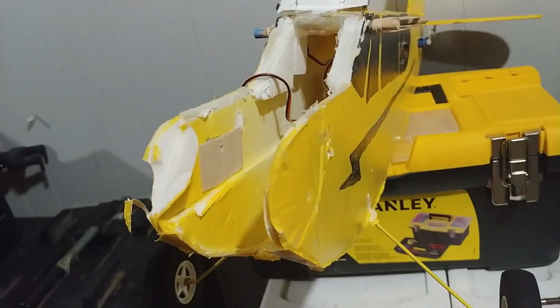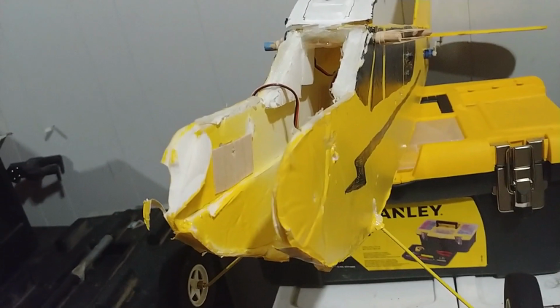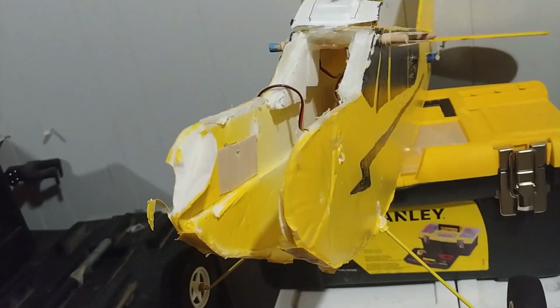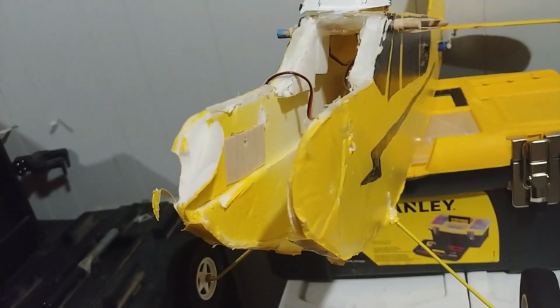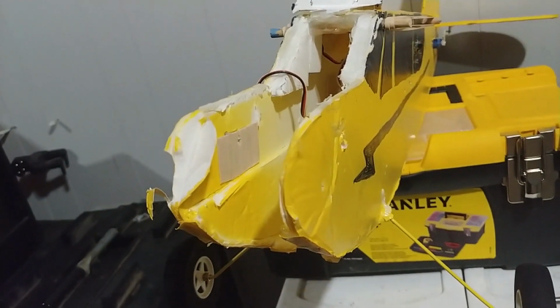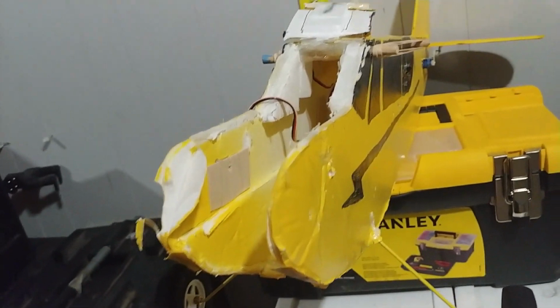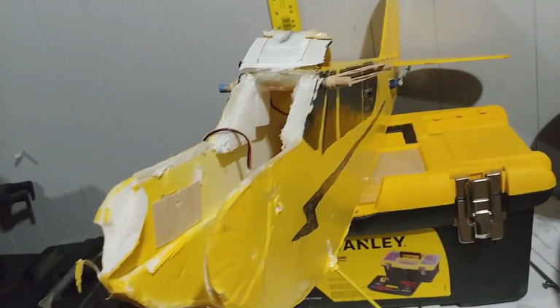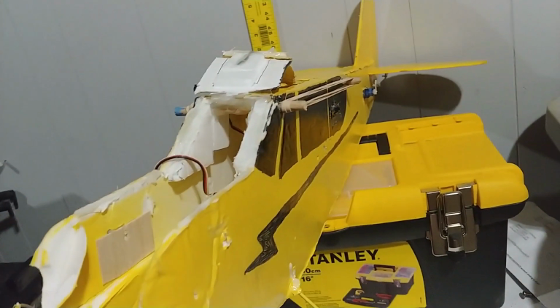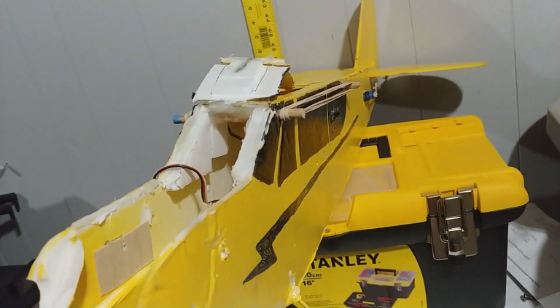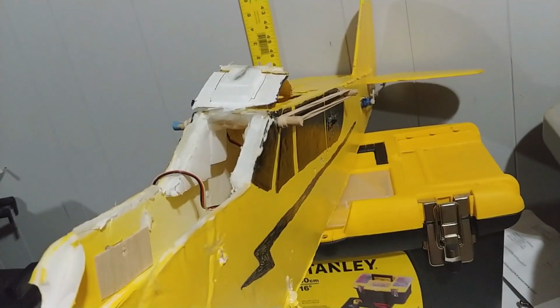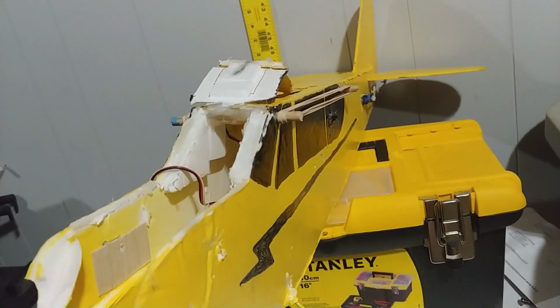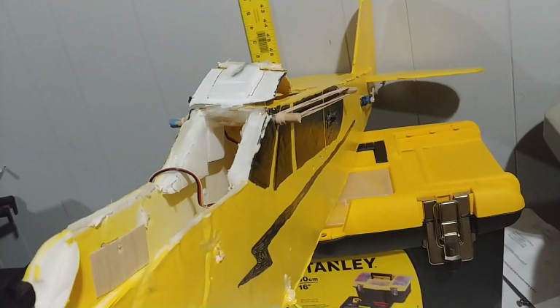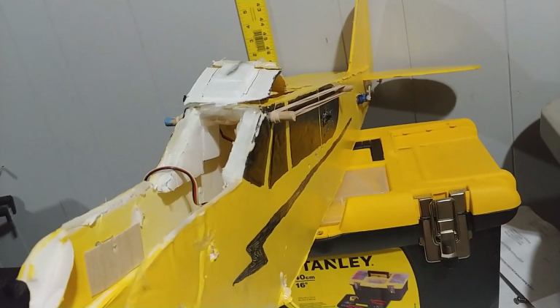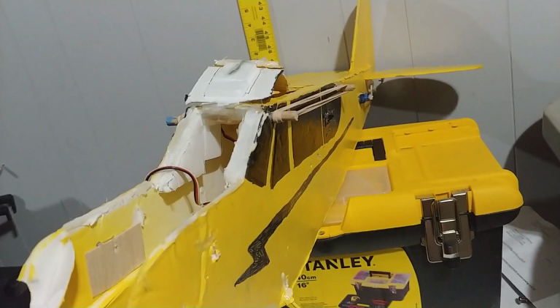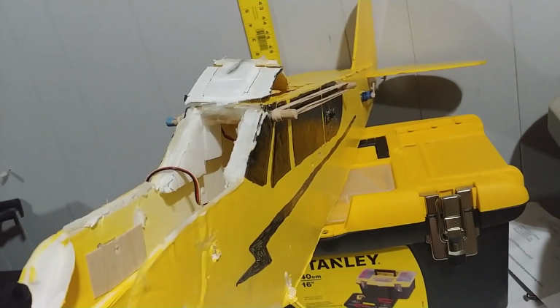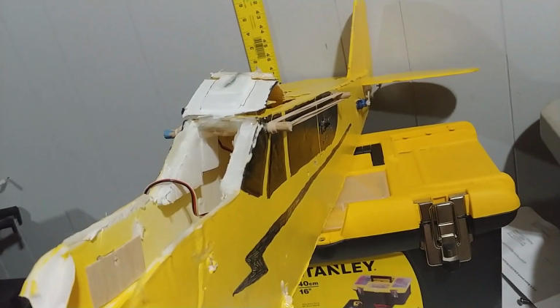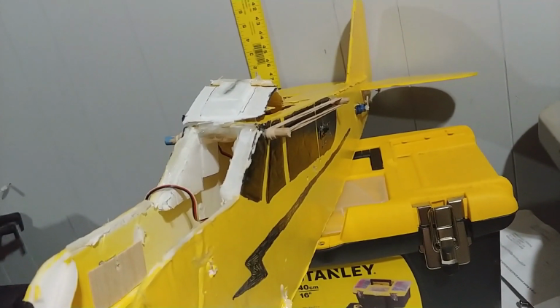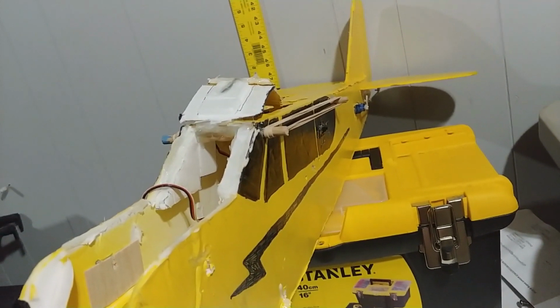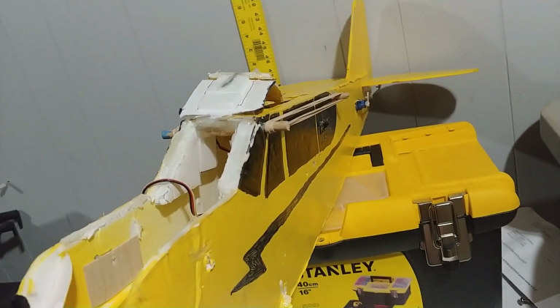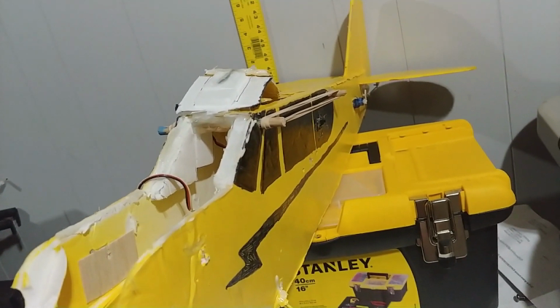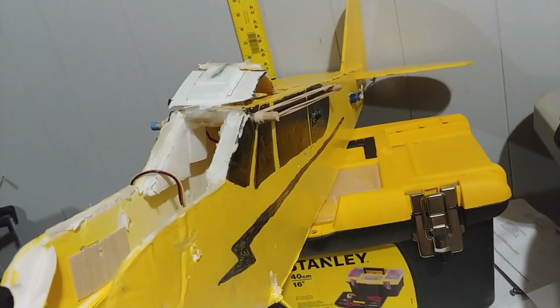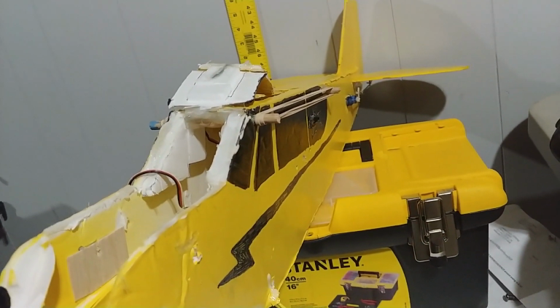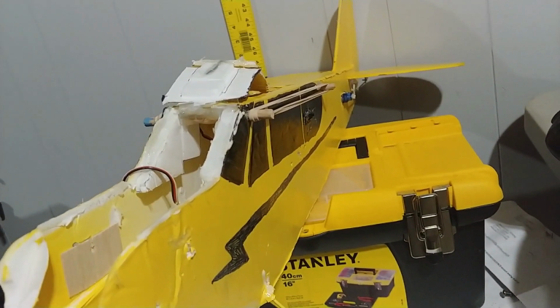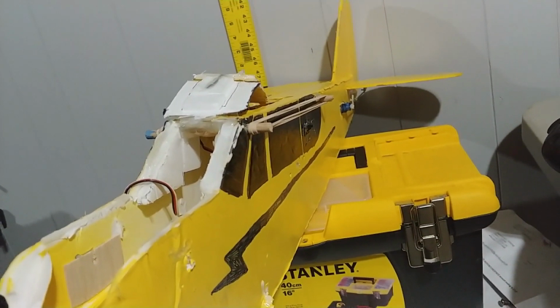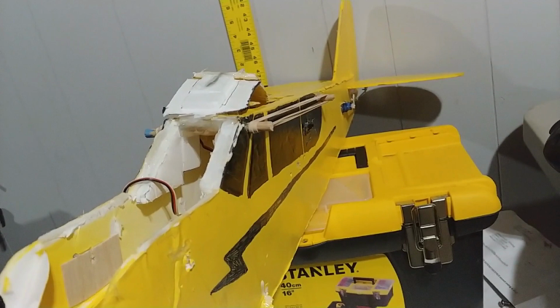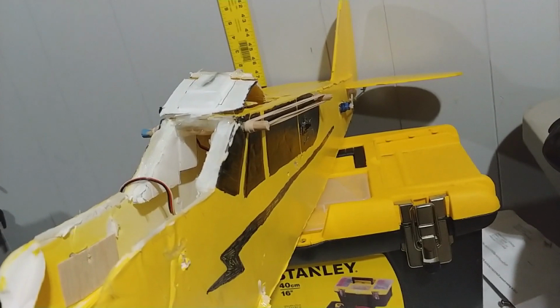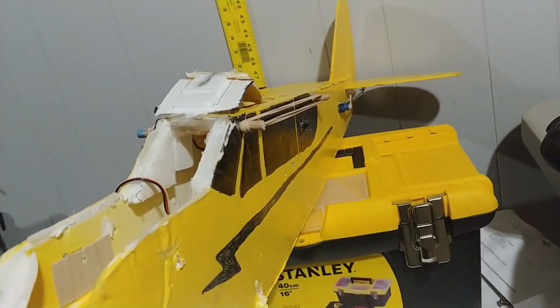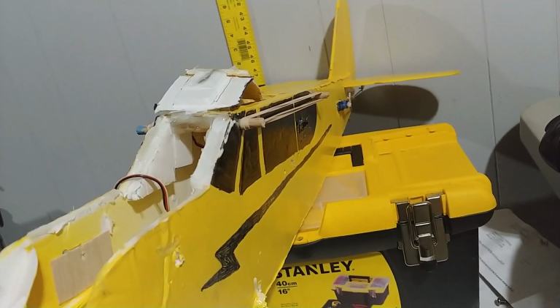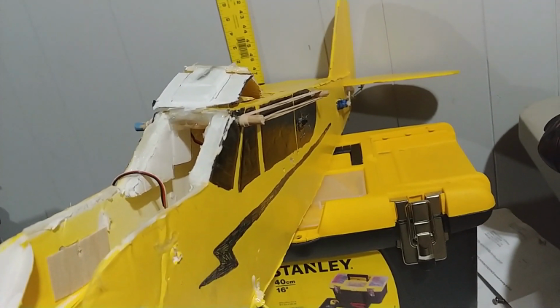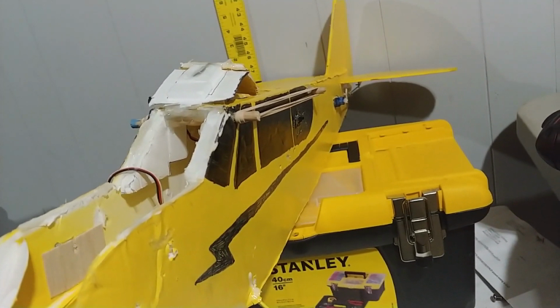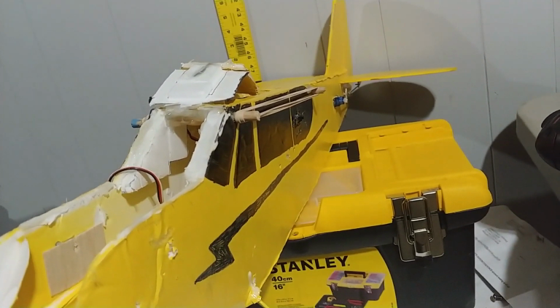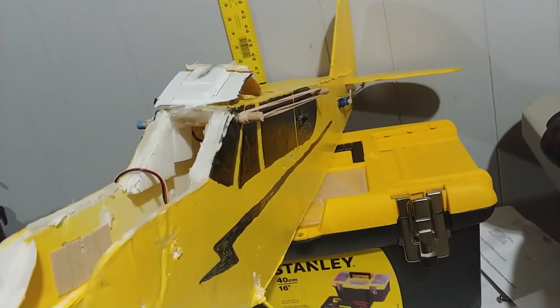The new motor is in and the PowerPod has been rebuilt. Hopefully we'll get this guy back out again soon and get her up in the air officially so you guys can see how it does. That's all for me — I hope you guys have a good one and we'll see you in the next video.